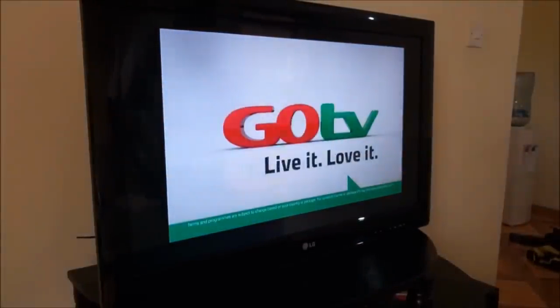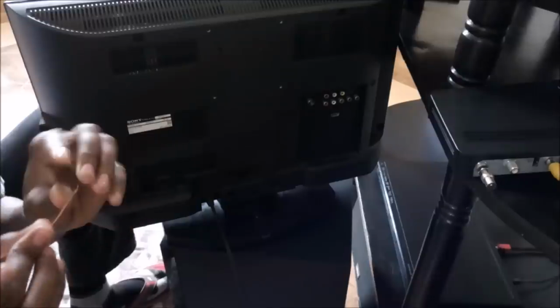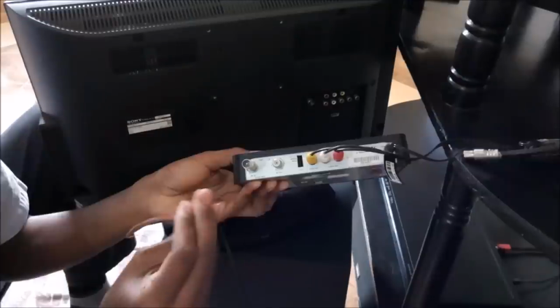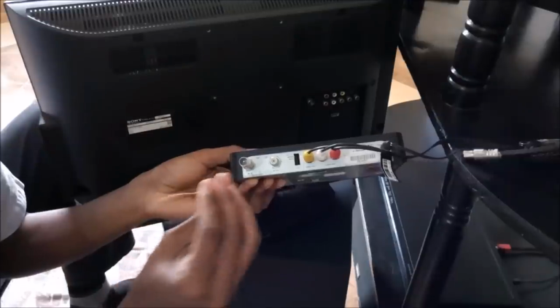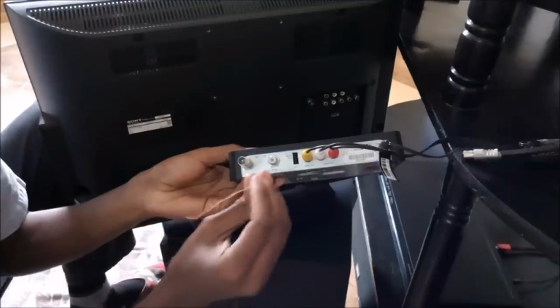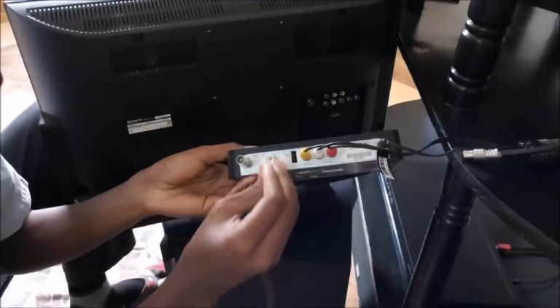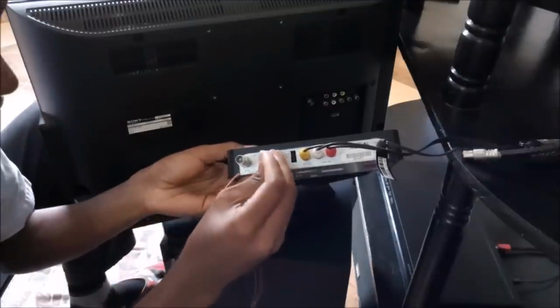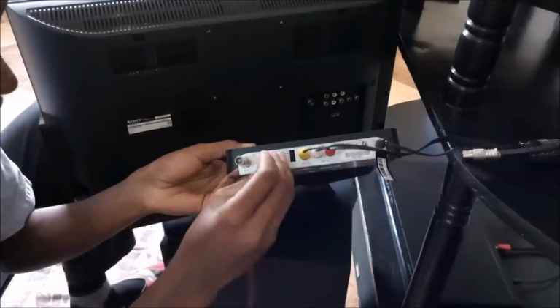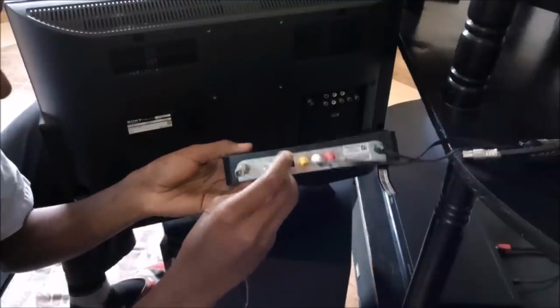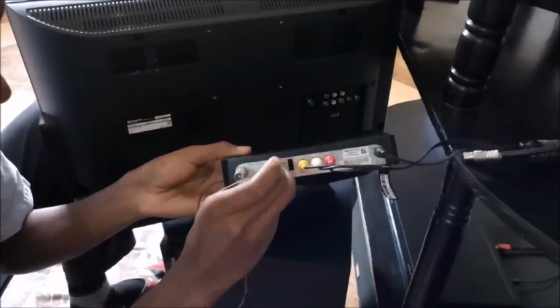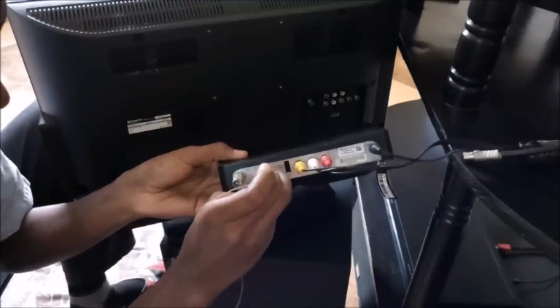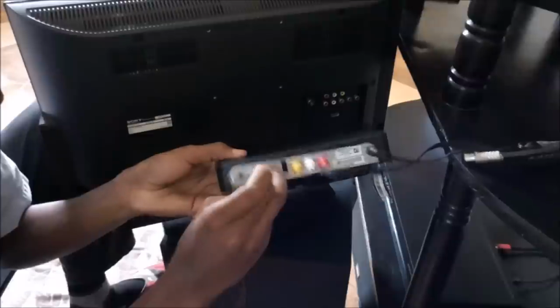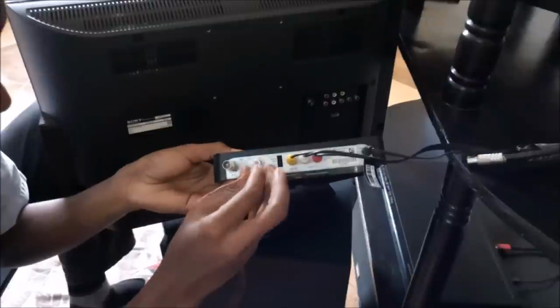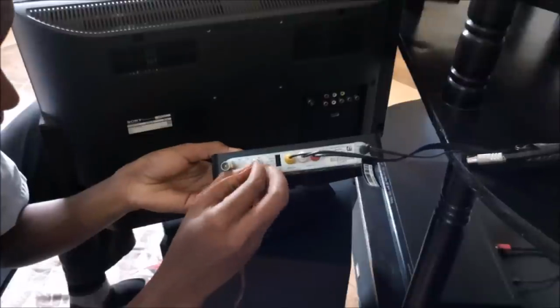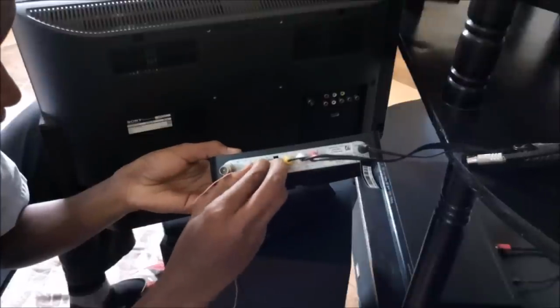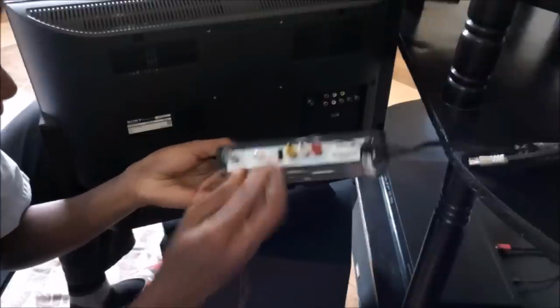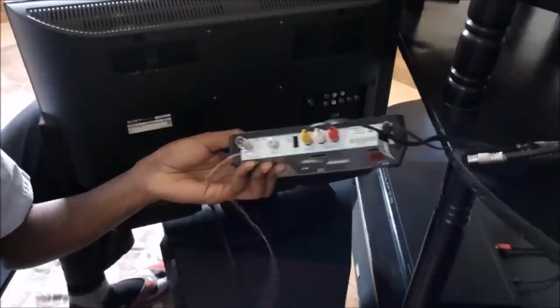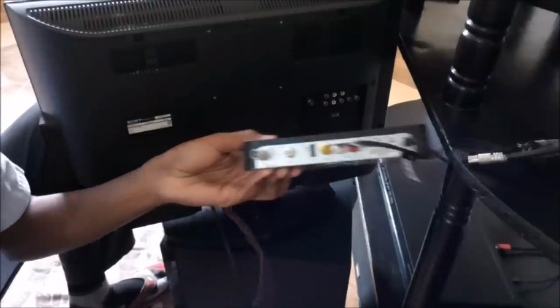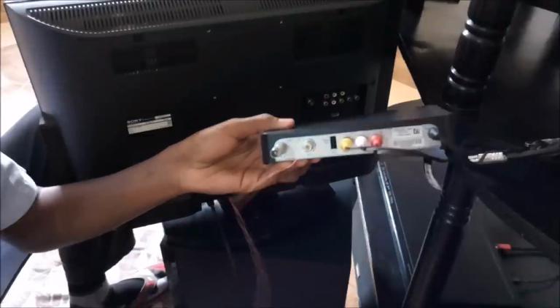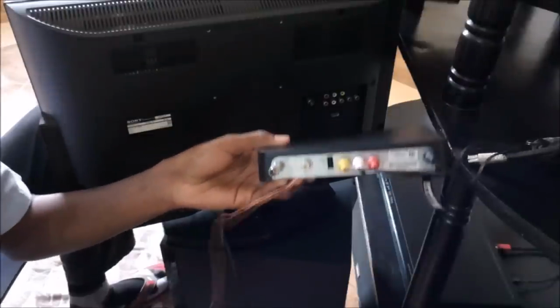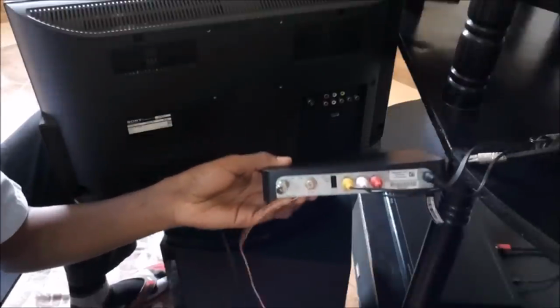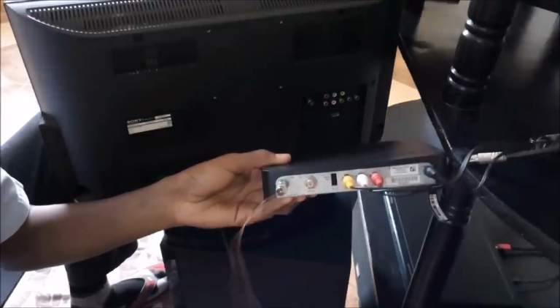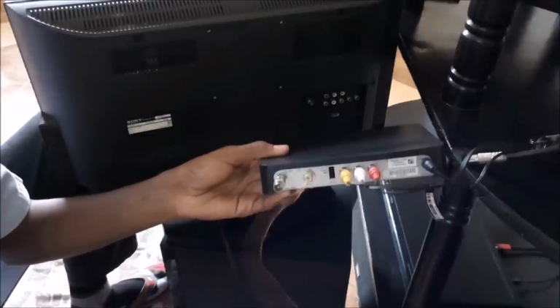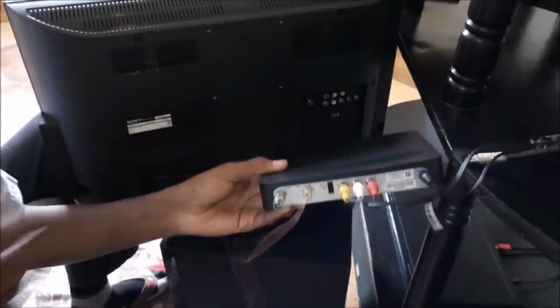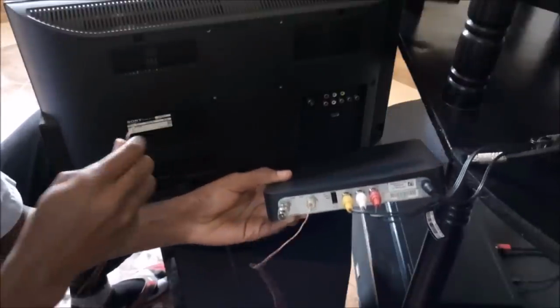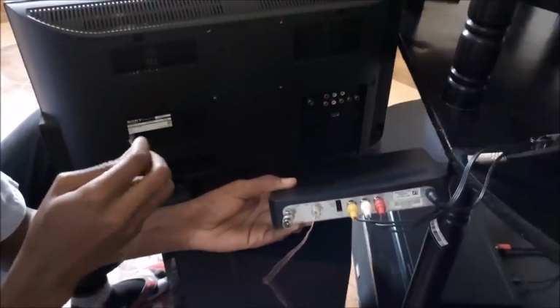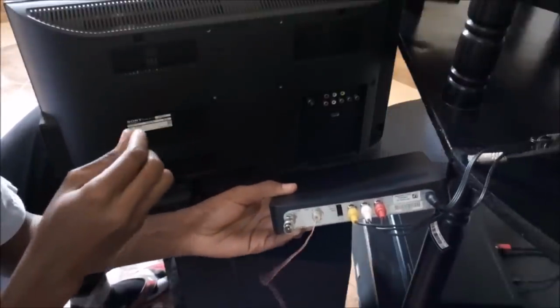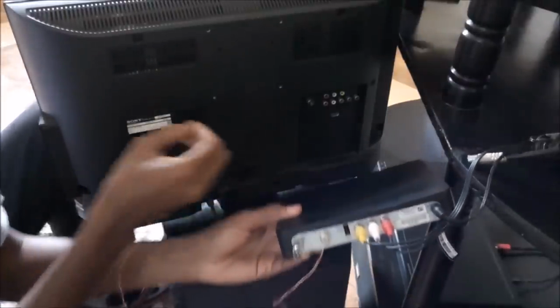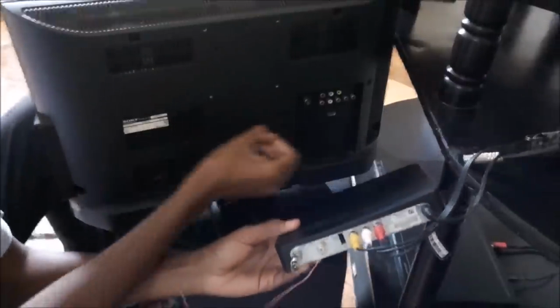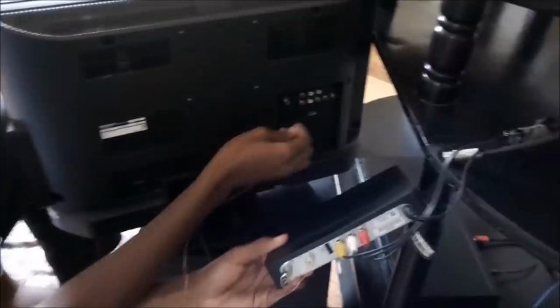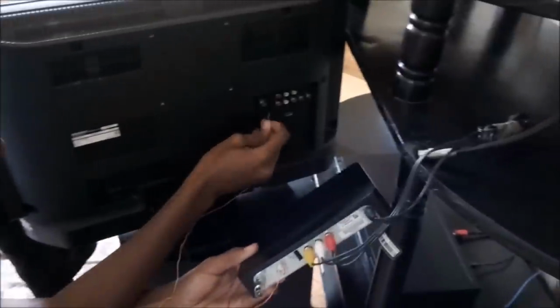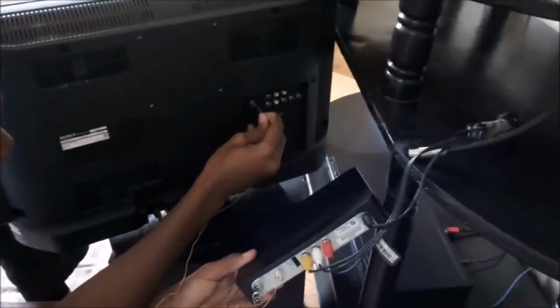The second TV should be connected with a cable running from the RF out port on the decoder to the antenna in port, or the normal antenna port, on the second TV.